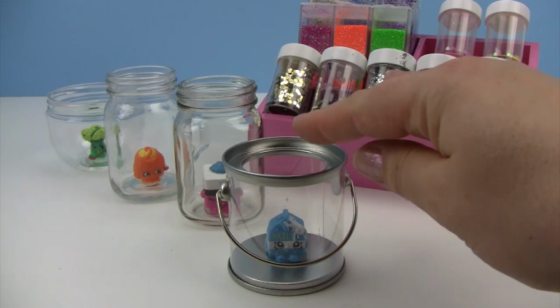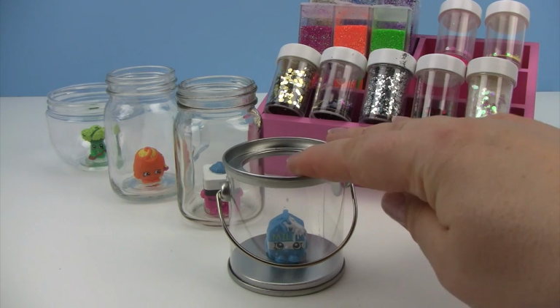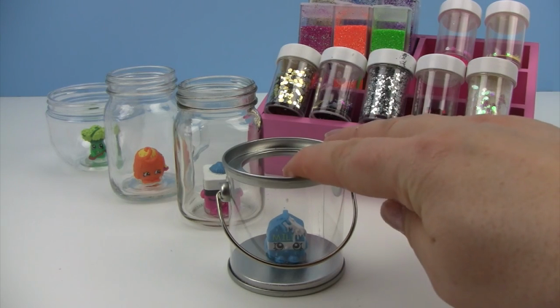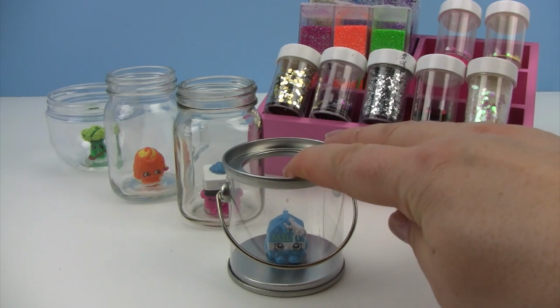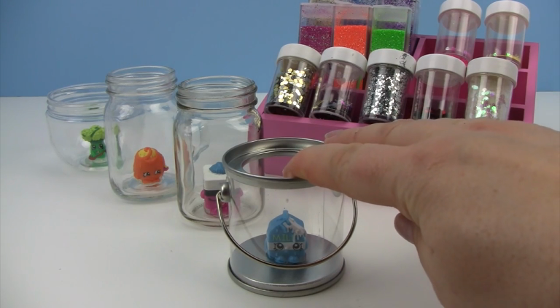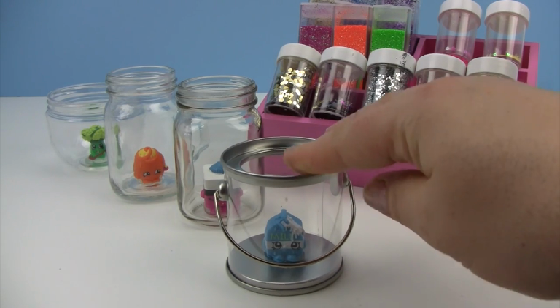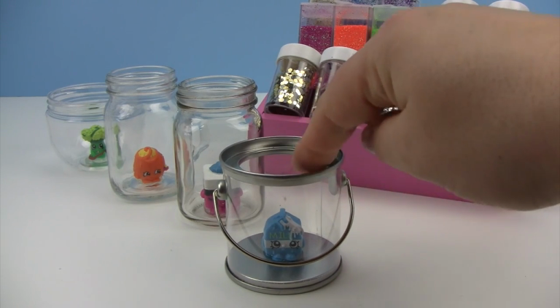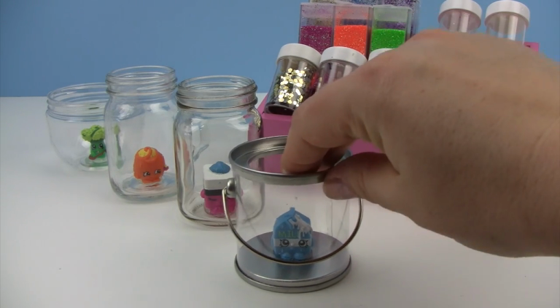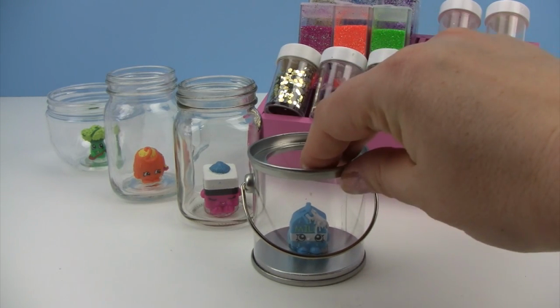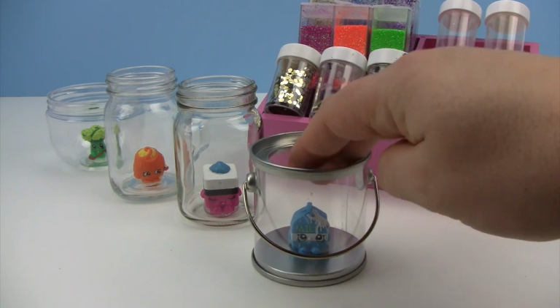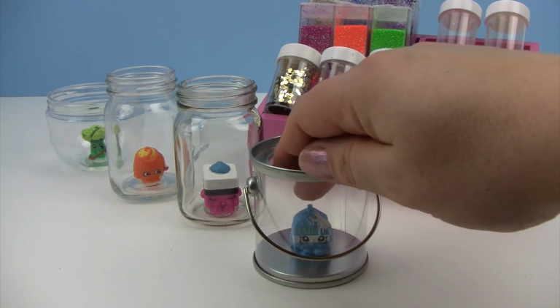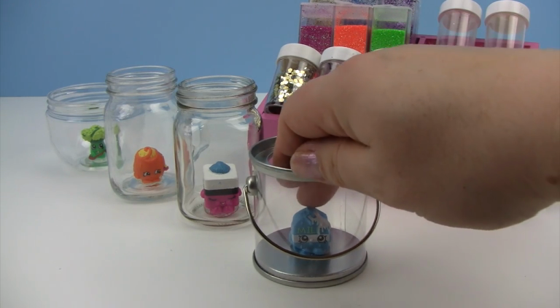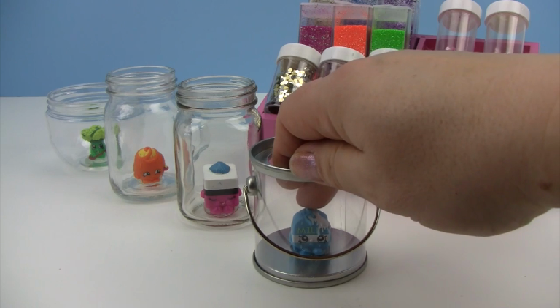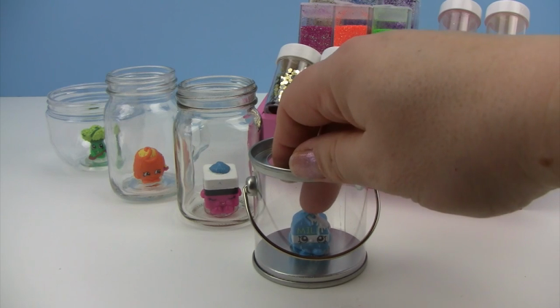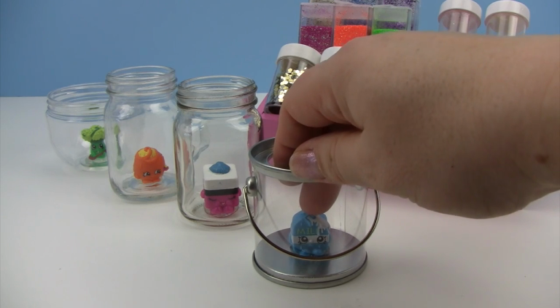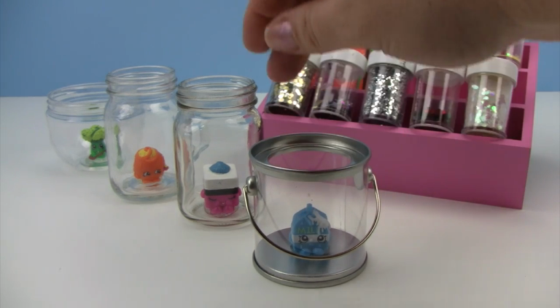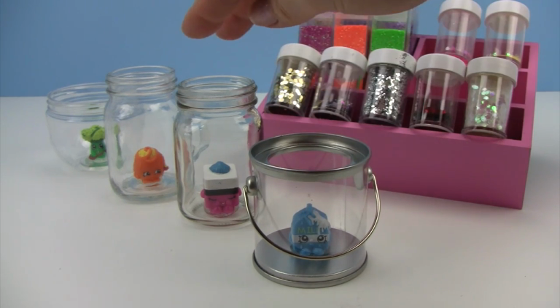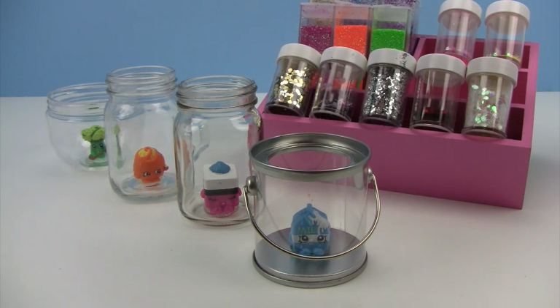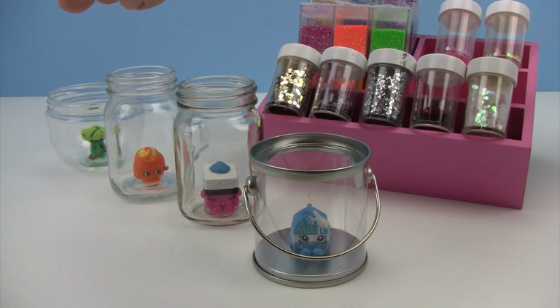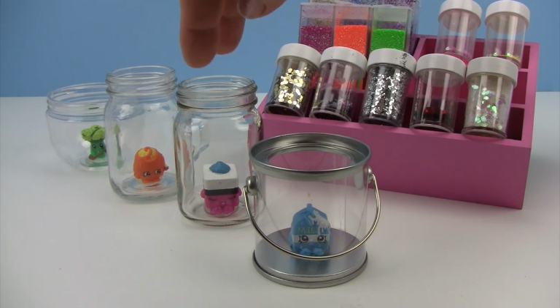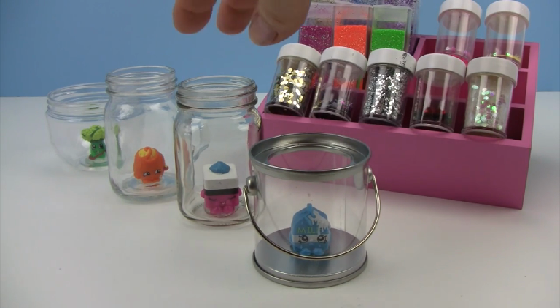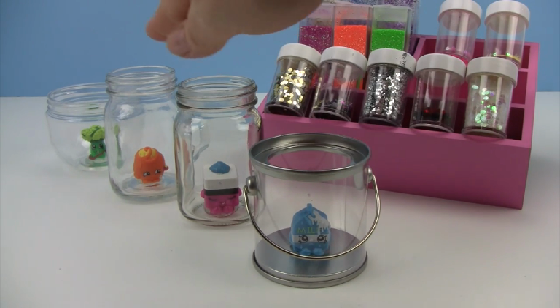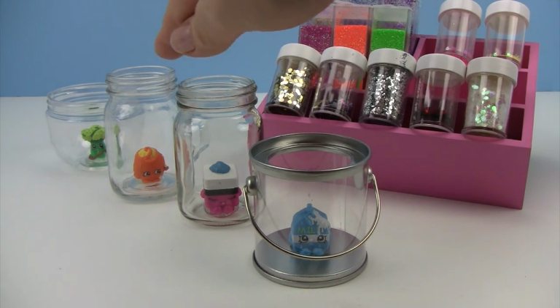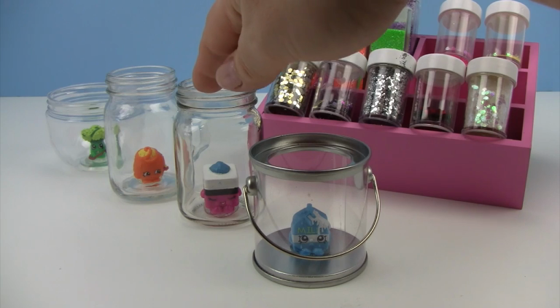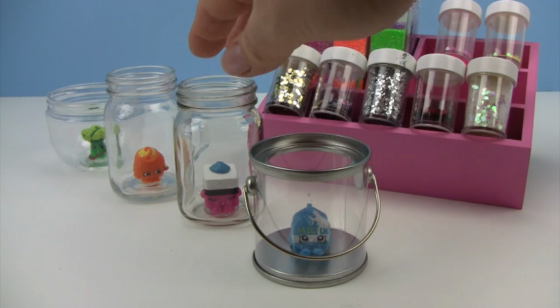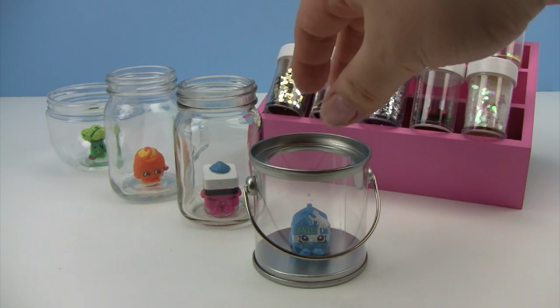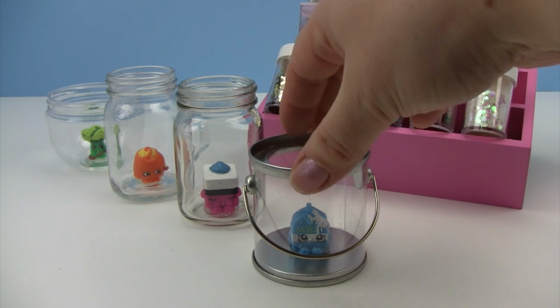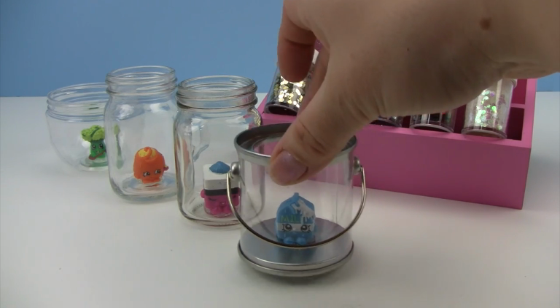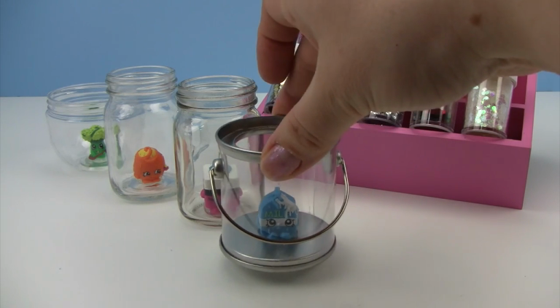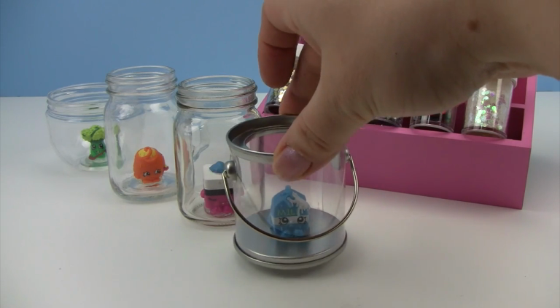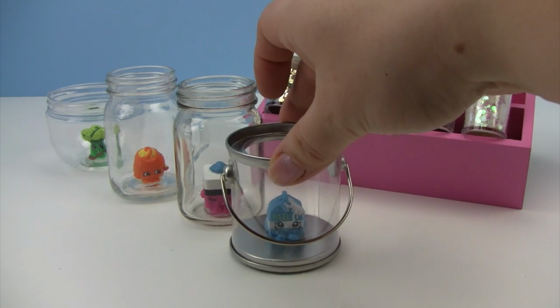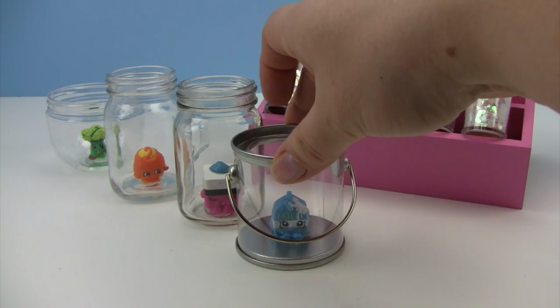We have put our Shopkins in each of the four containers that we've selected. We've put a bead of hot glue on each of them and we're going to let these back ones dry a bit because we just did those, and little monkey, we can start with Spilt Milk here.